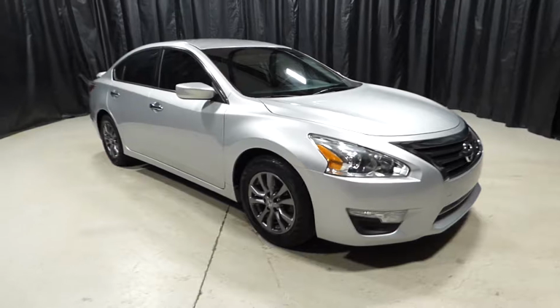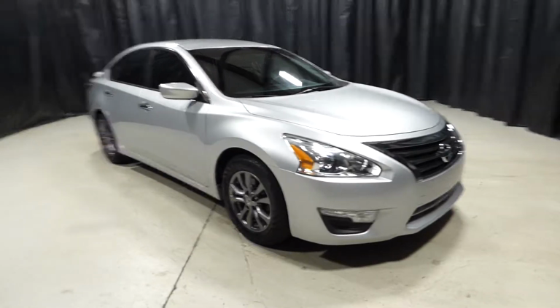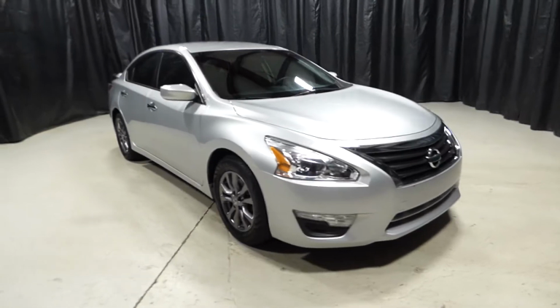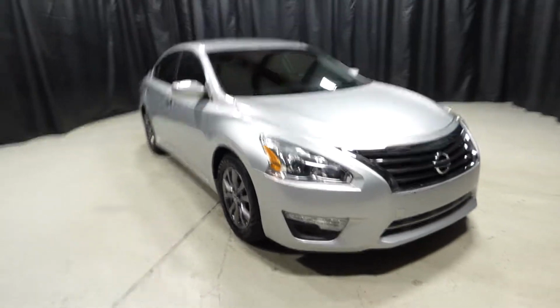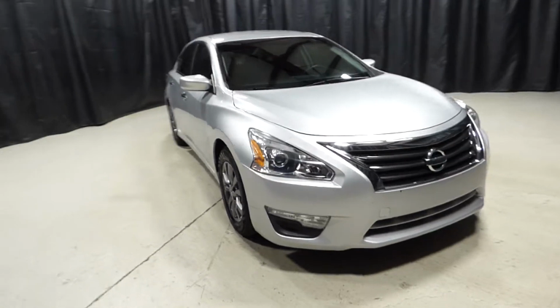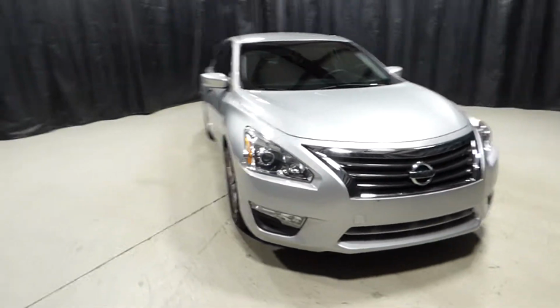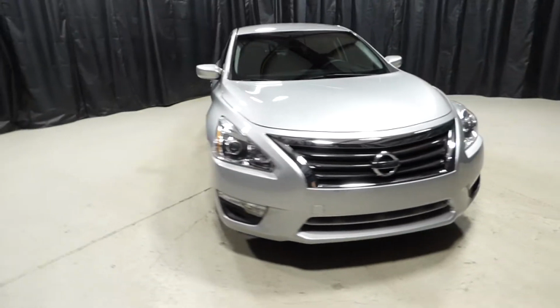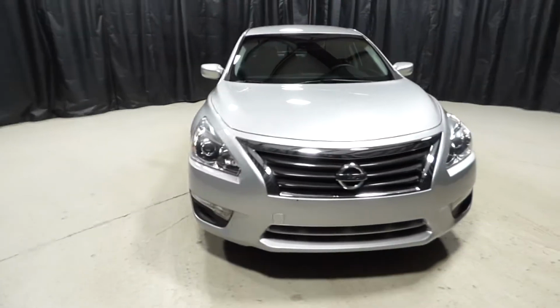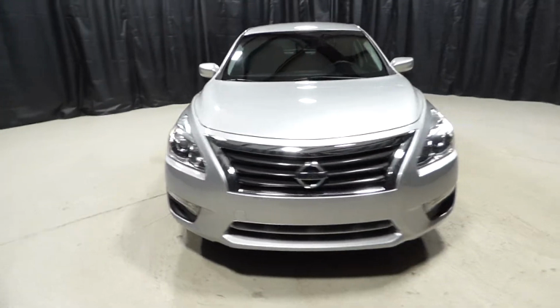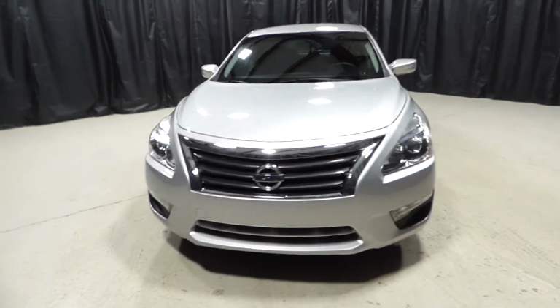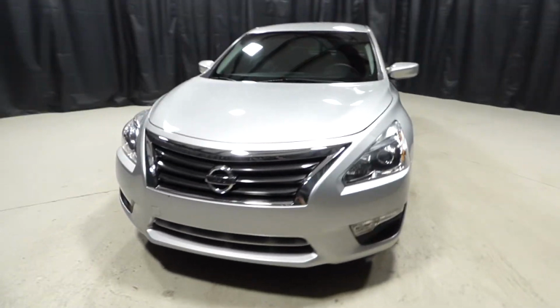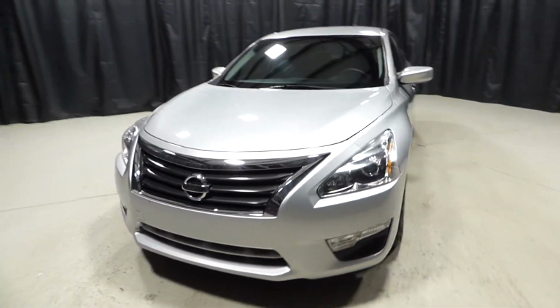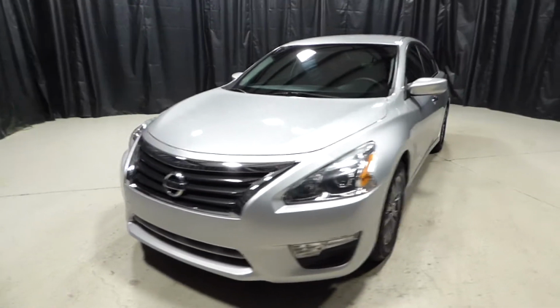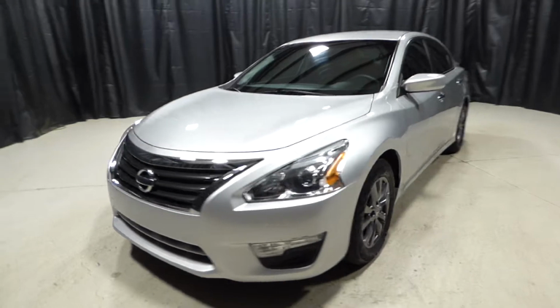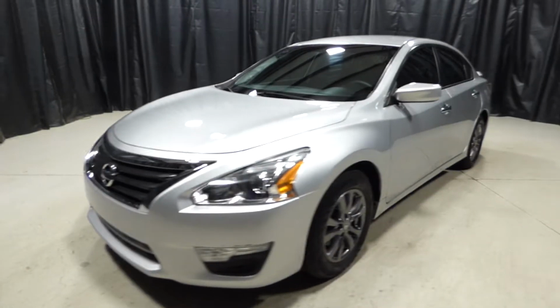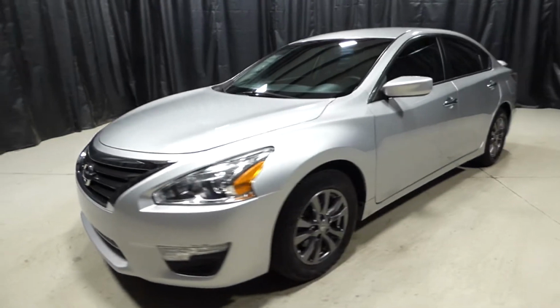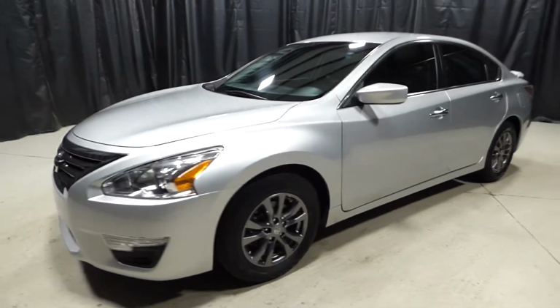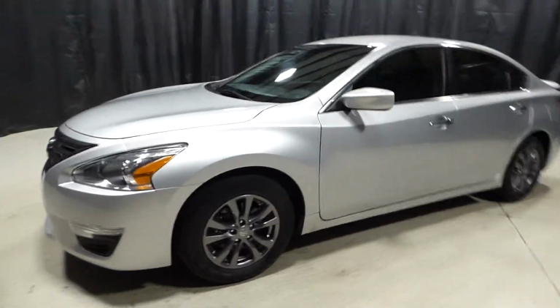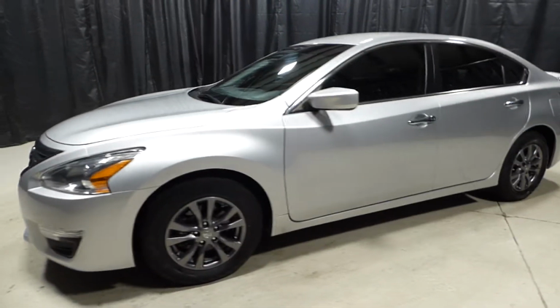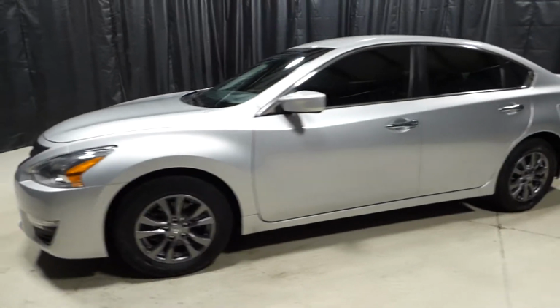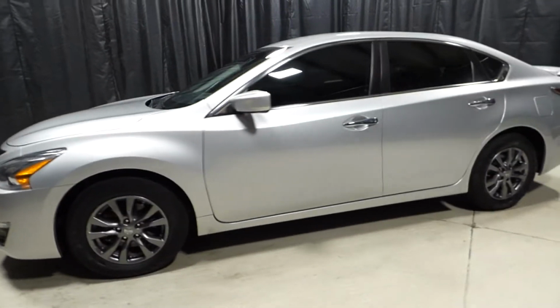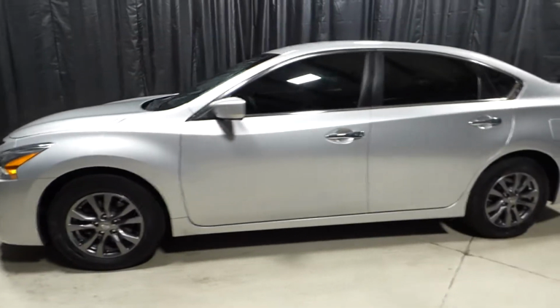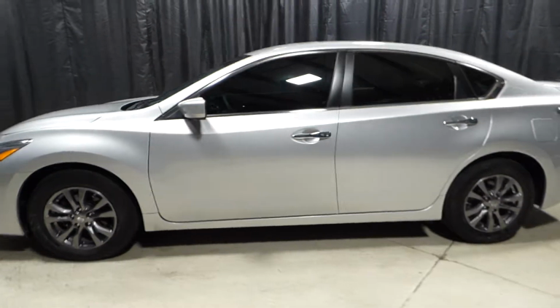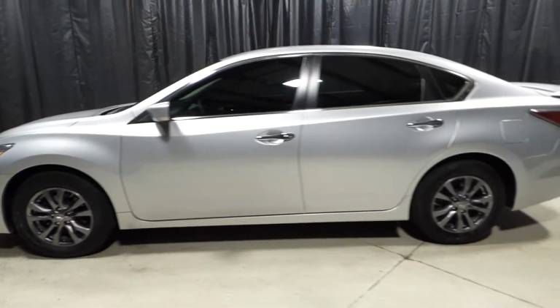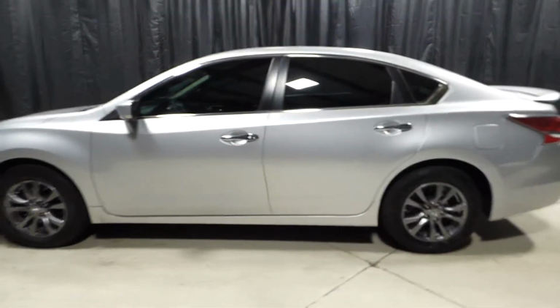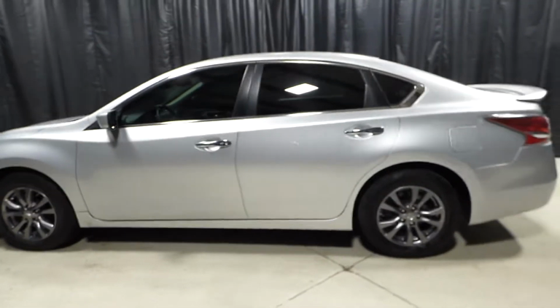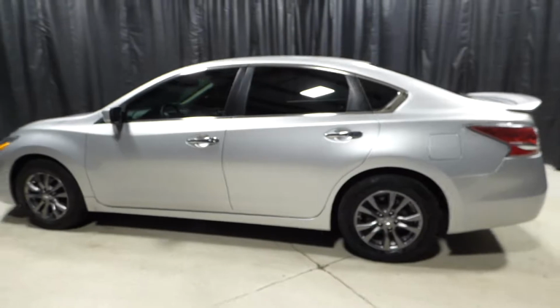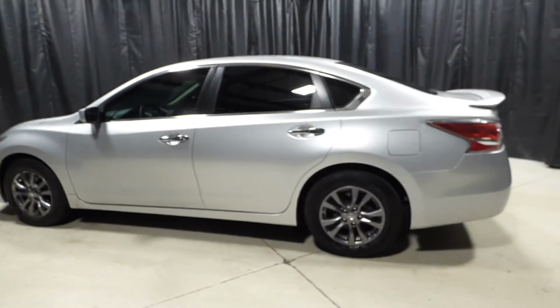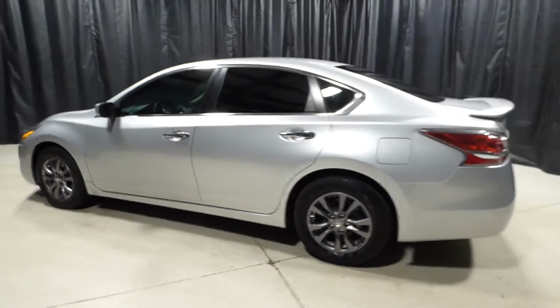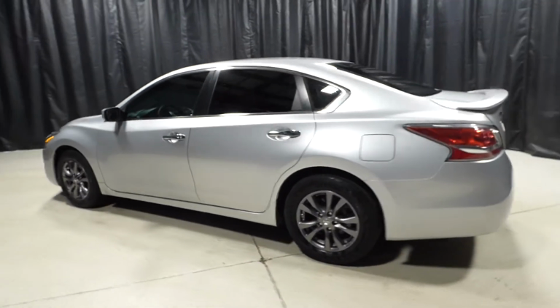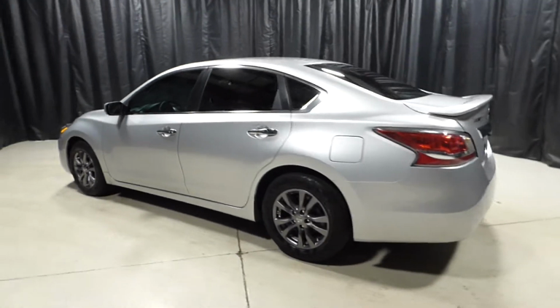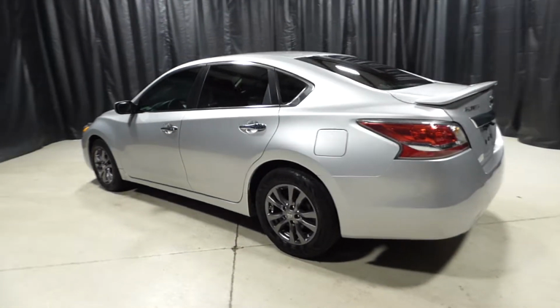This is a 2015 Nissan Altima with 36,000 miles. It's an automatic with keyless entry and keyless startup, power windows and power locks, backup camera, Bluetooth and cruise control.